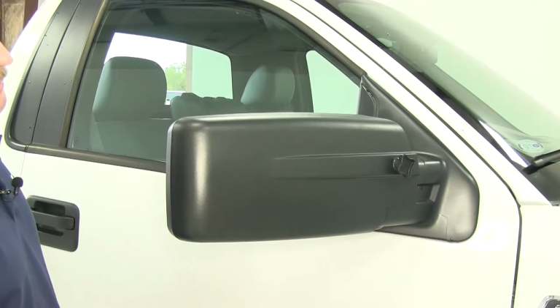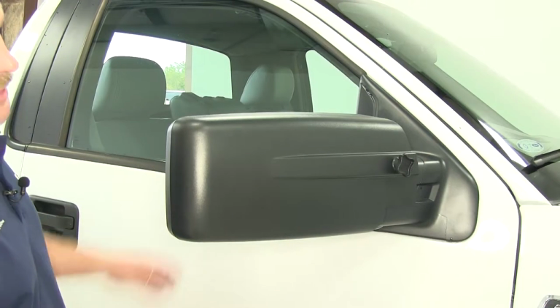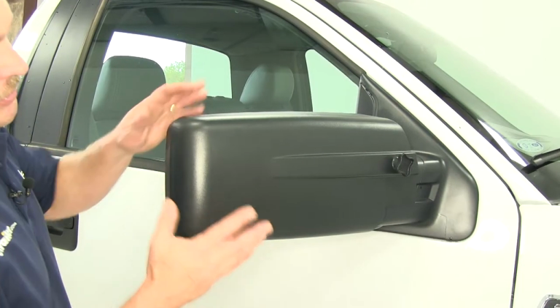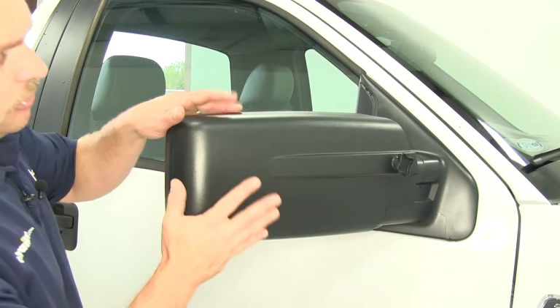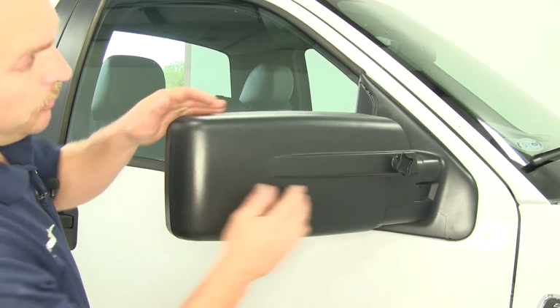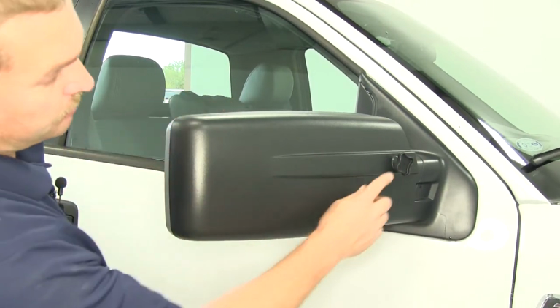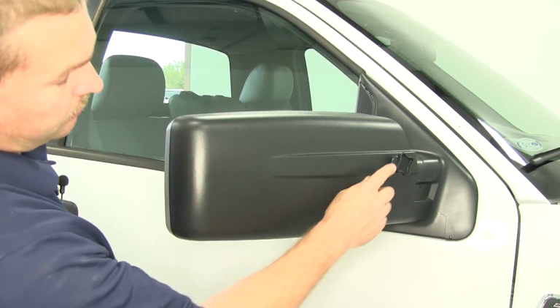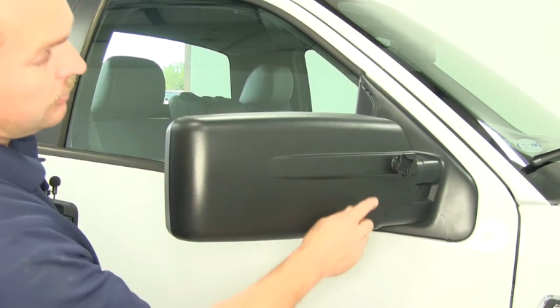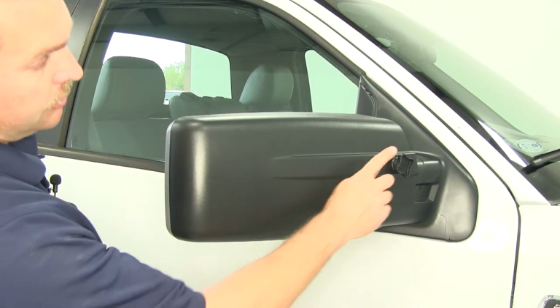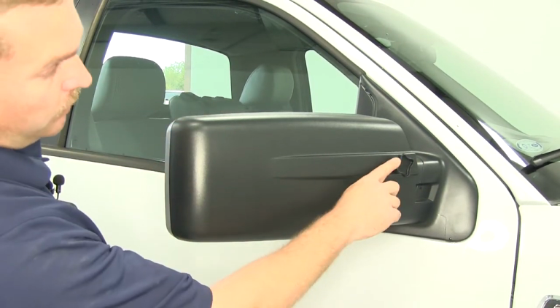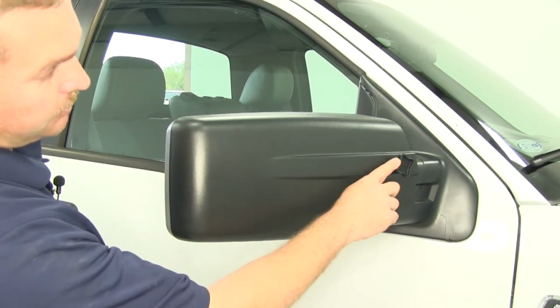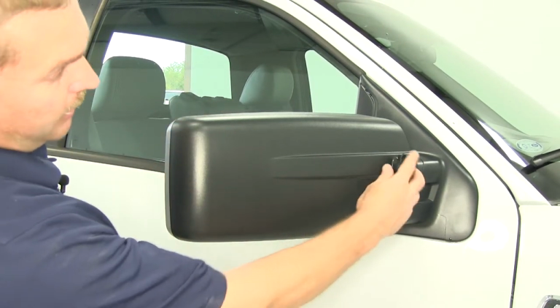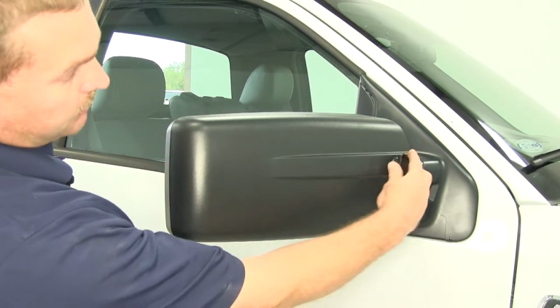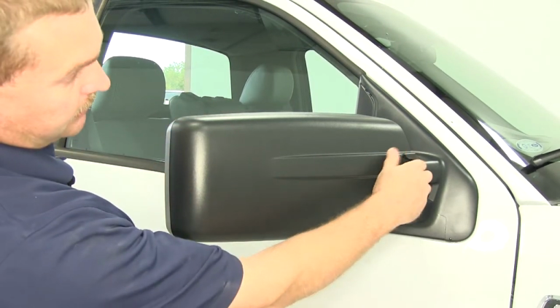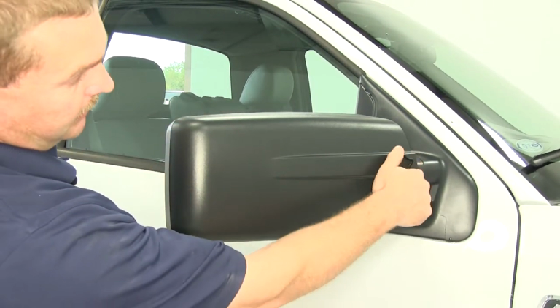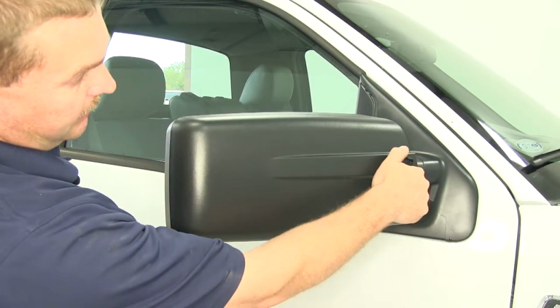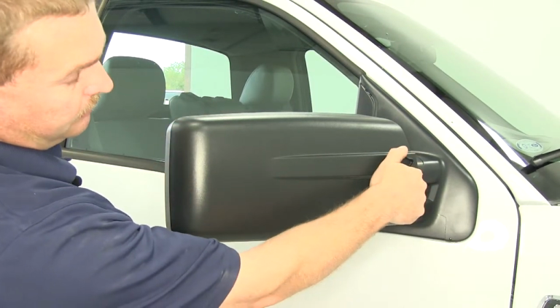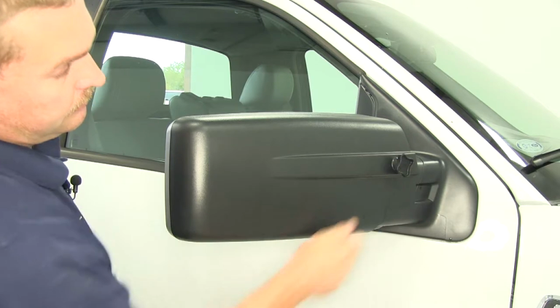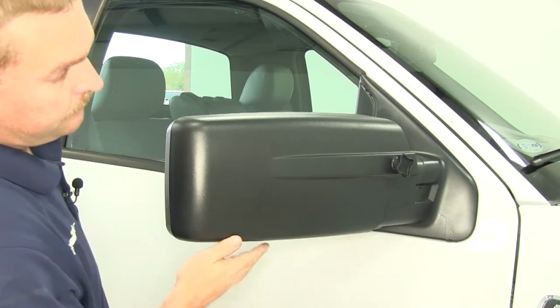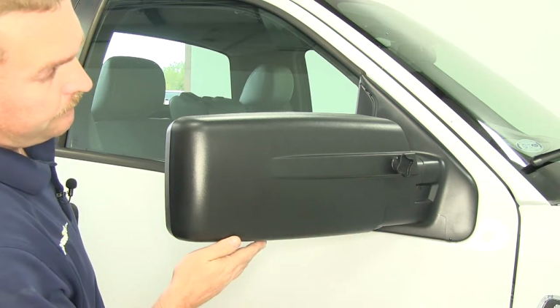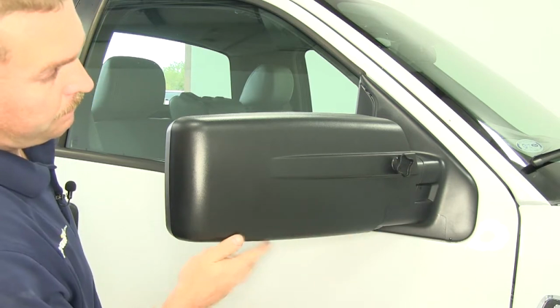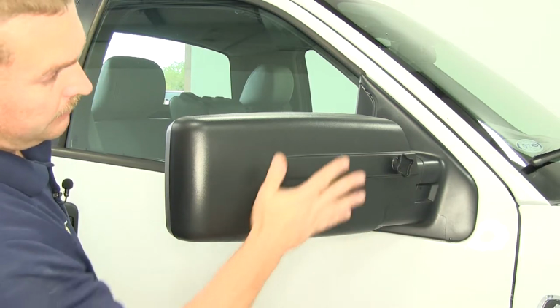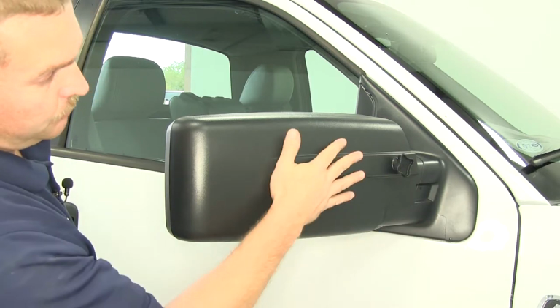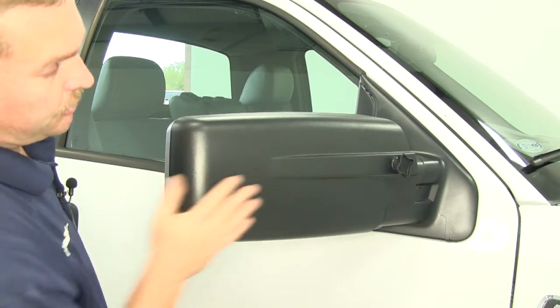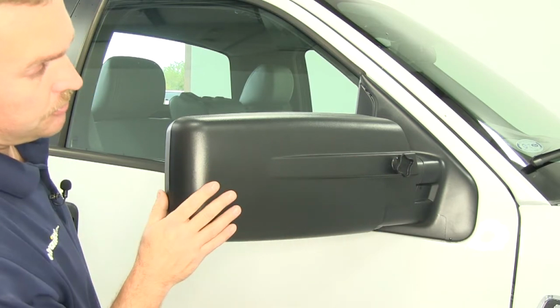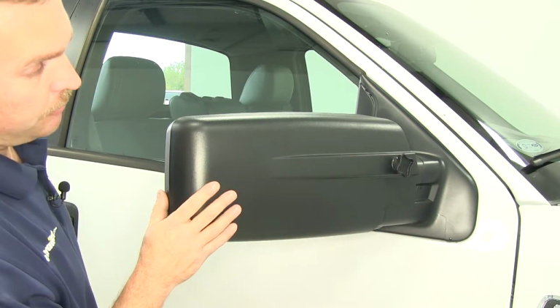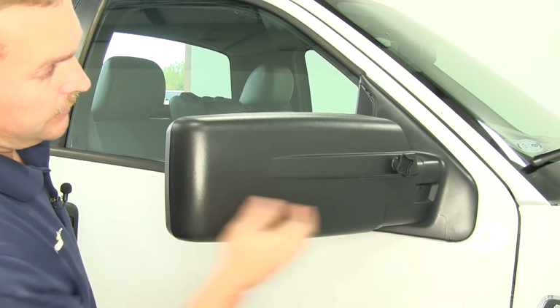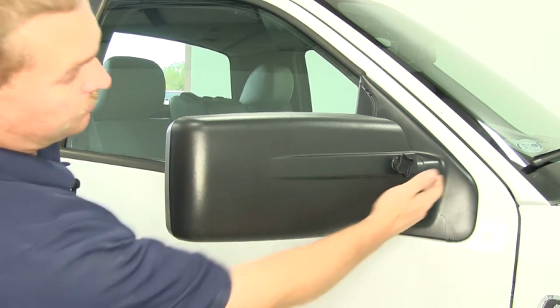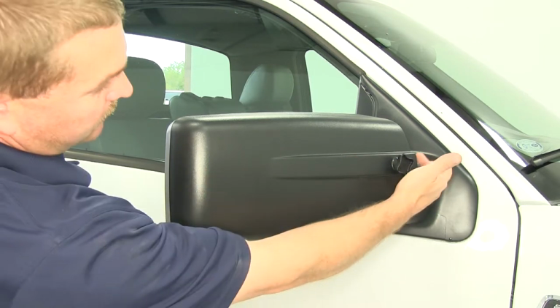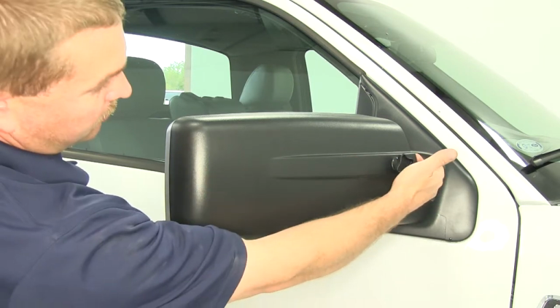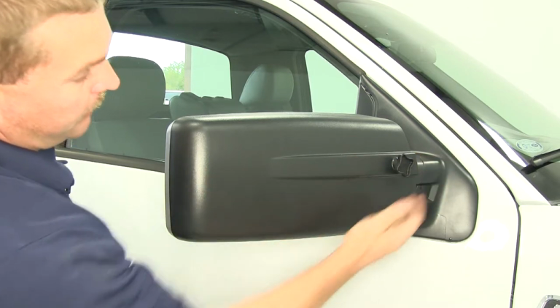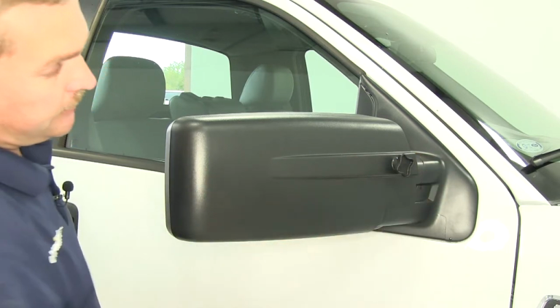To actually install the mirror, there's just one simple knob that you'll need to tighten down. That's what secures the mirror in place. There's a wedge that goes behind it.